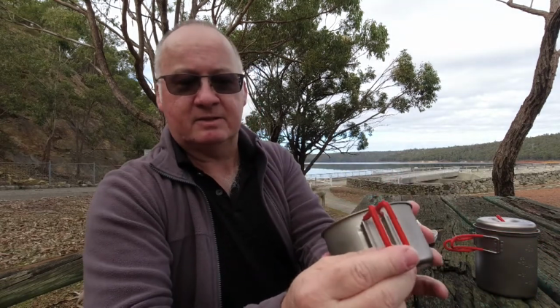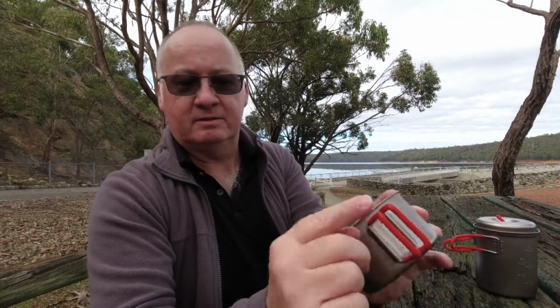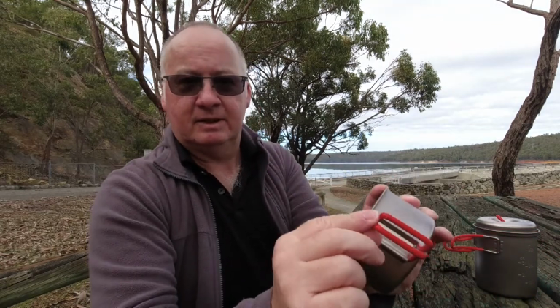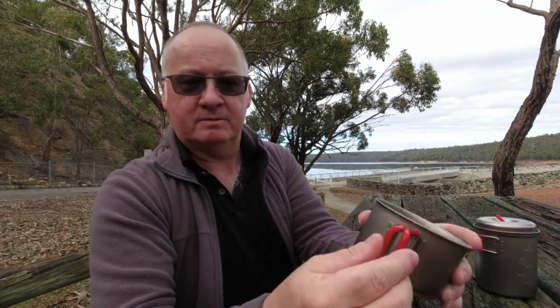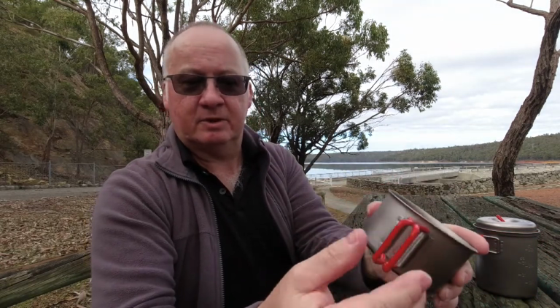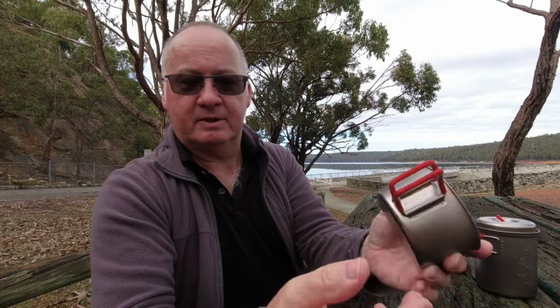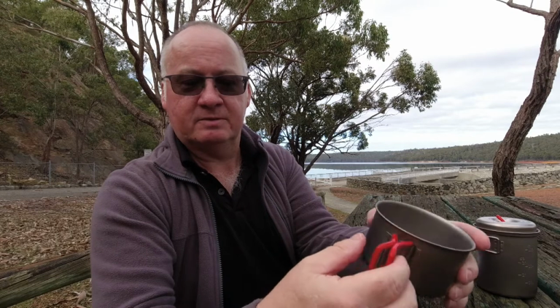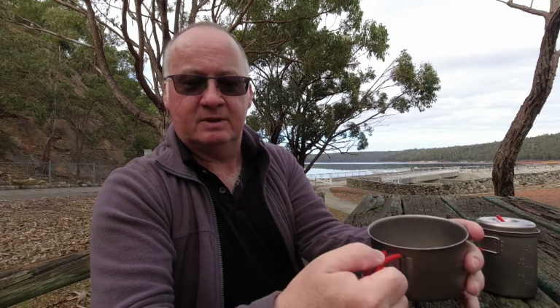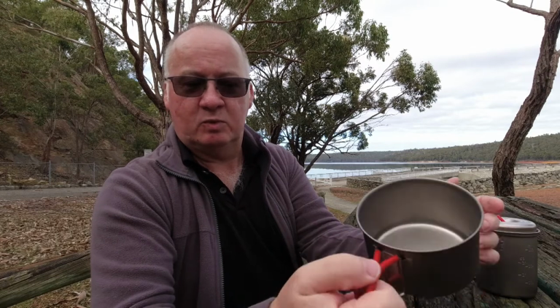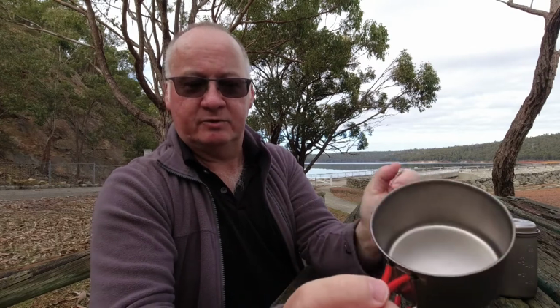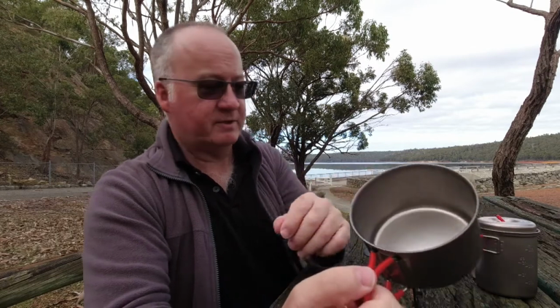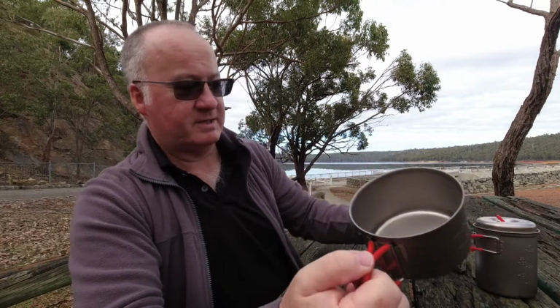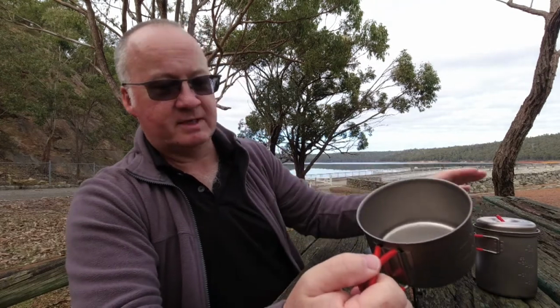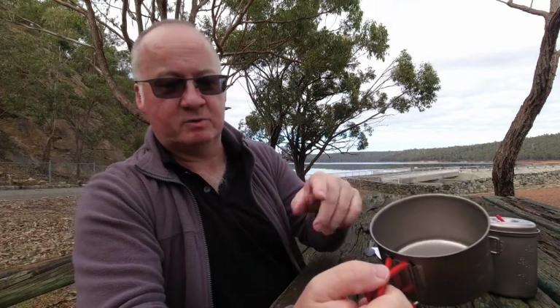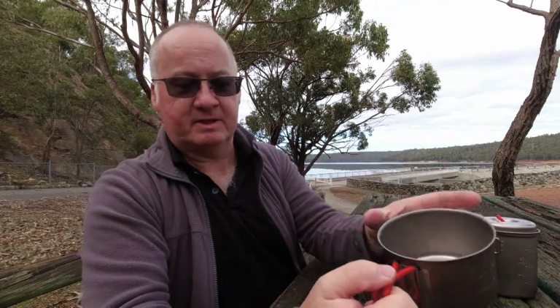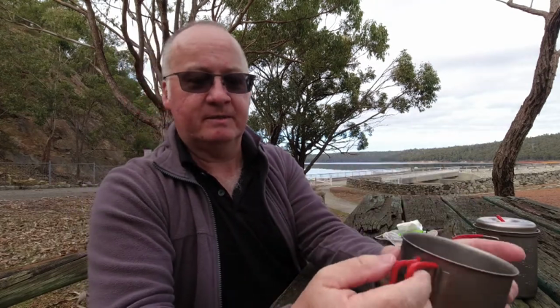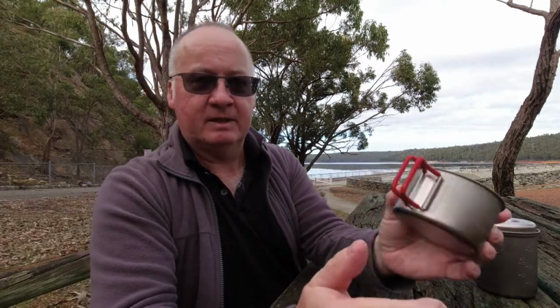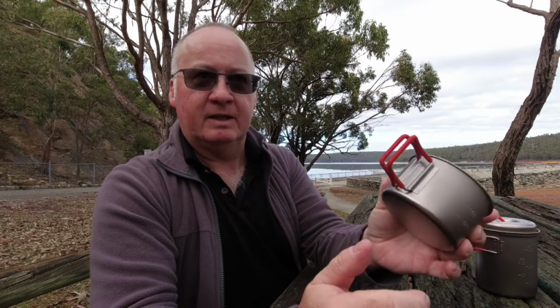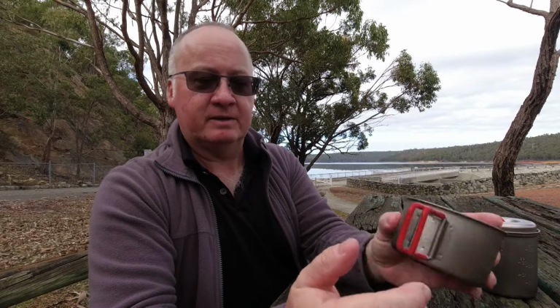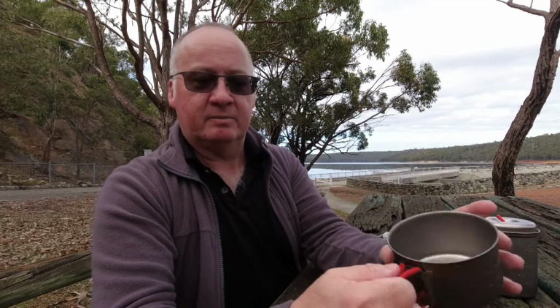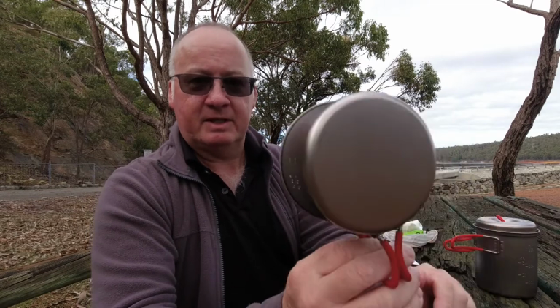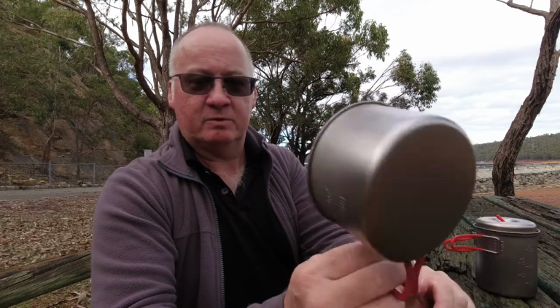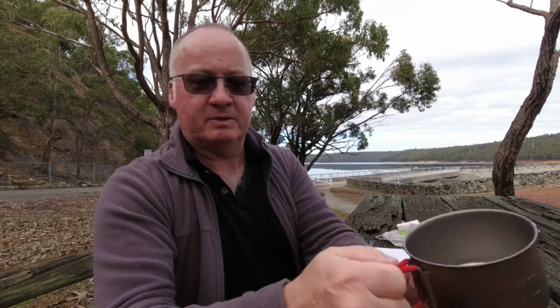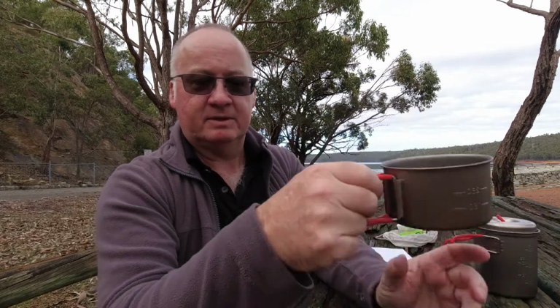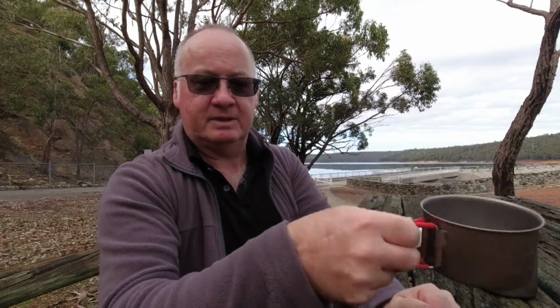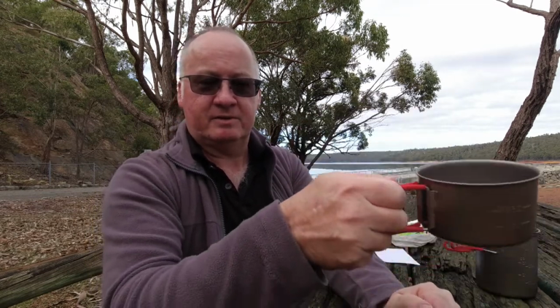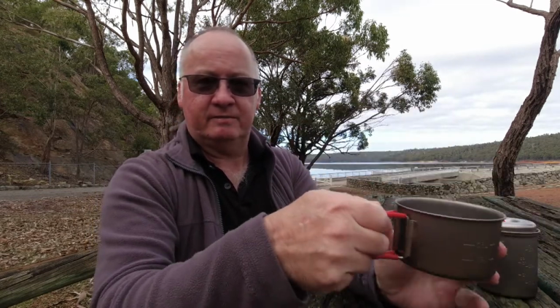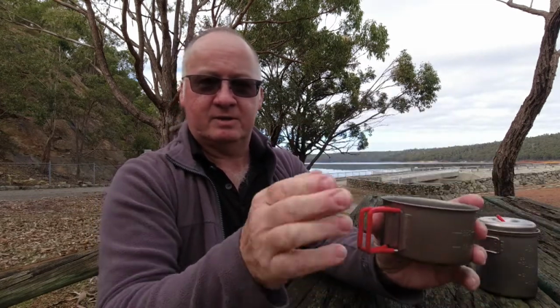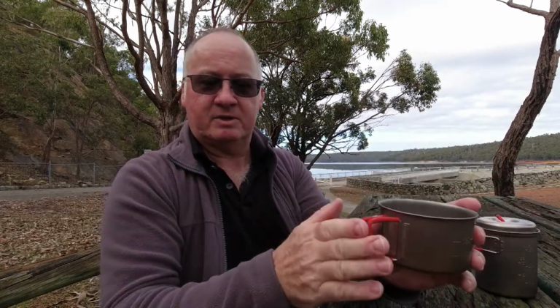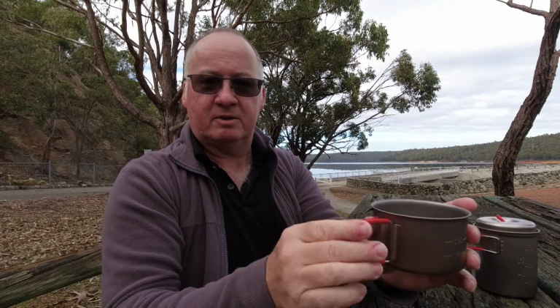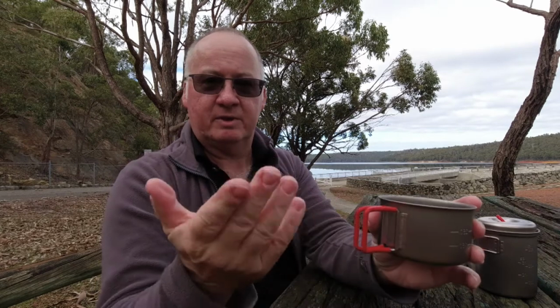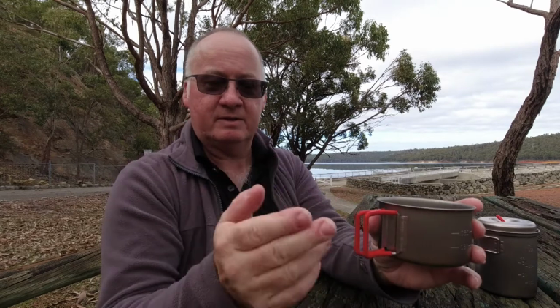It's got the silicon coating on the handles, which improves the grip. And if you're actually heating your water in the cup as you get it off the stove, it's not going to be as hot so you're not going to burn your fingers — which, as some of you may know, I do quite often.